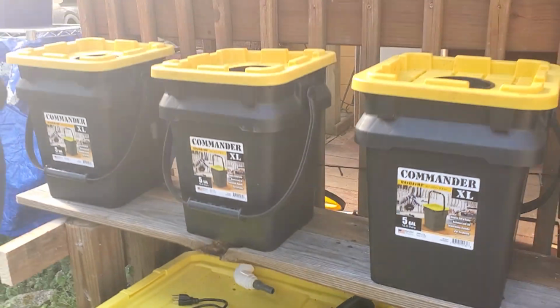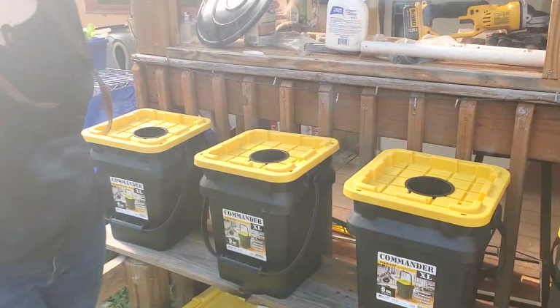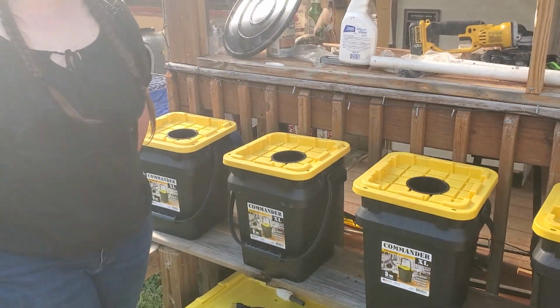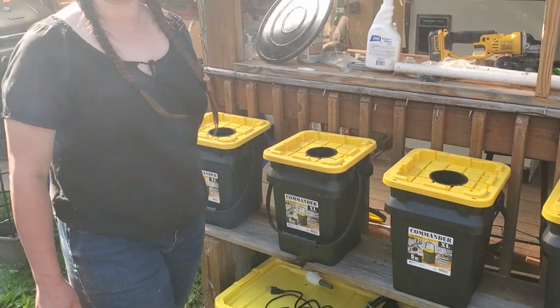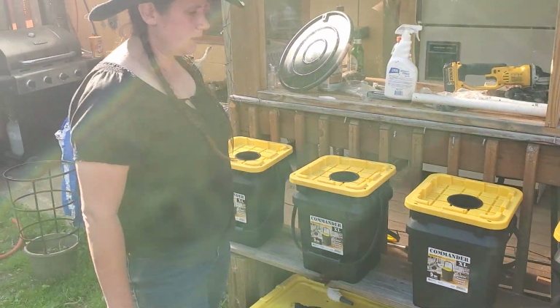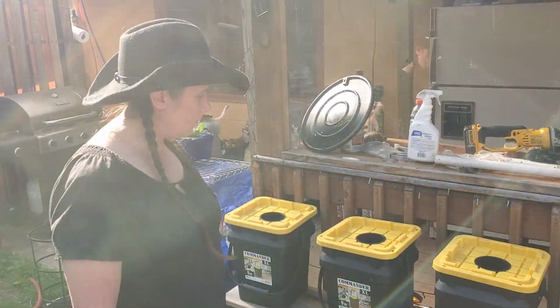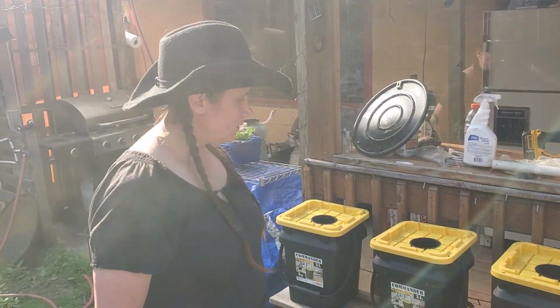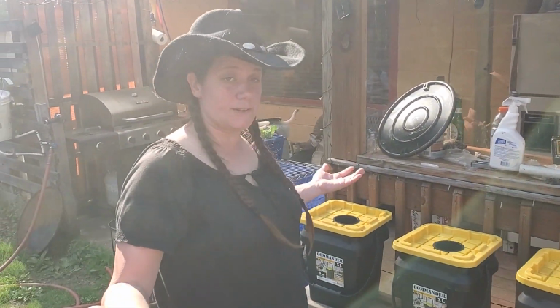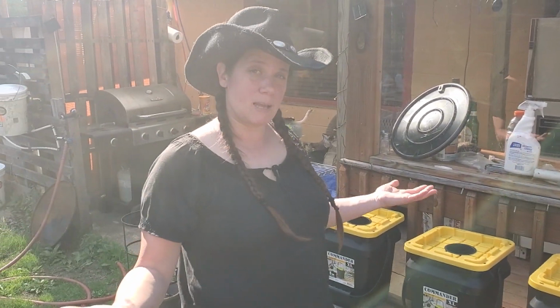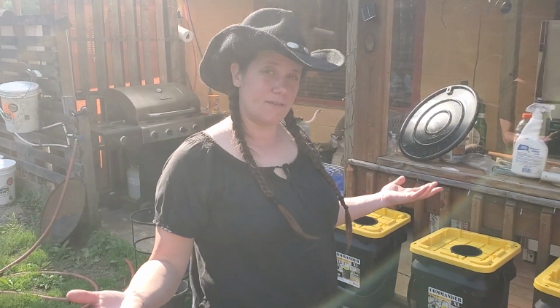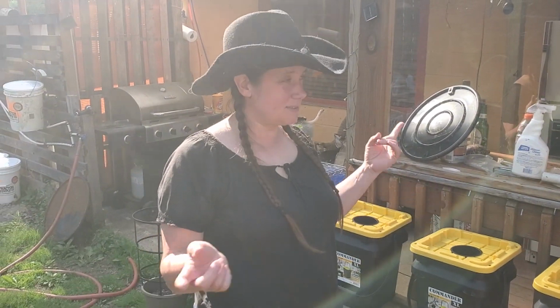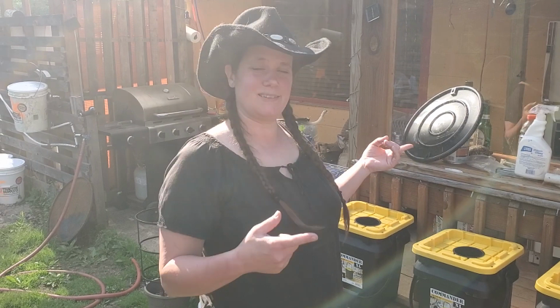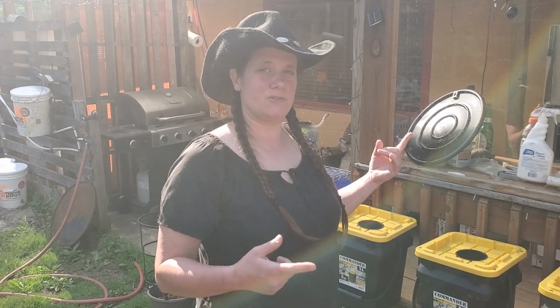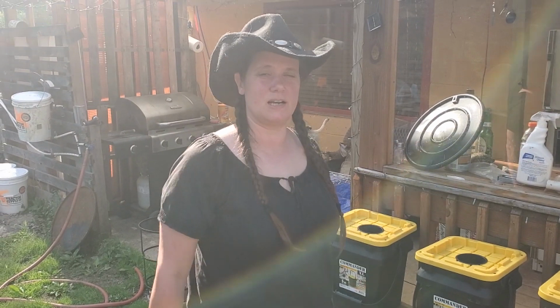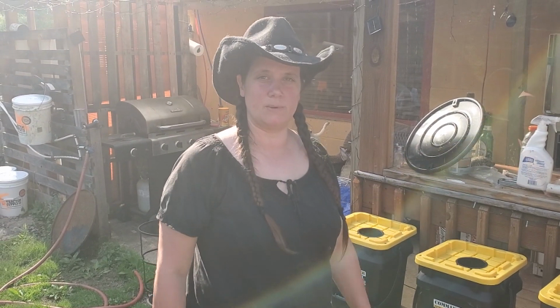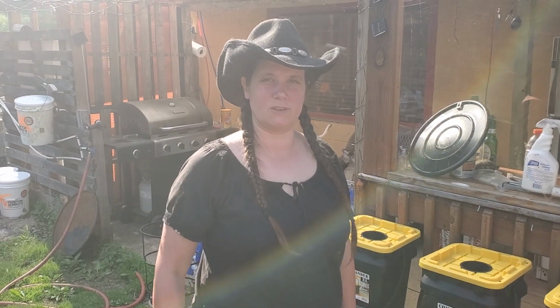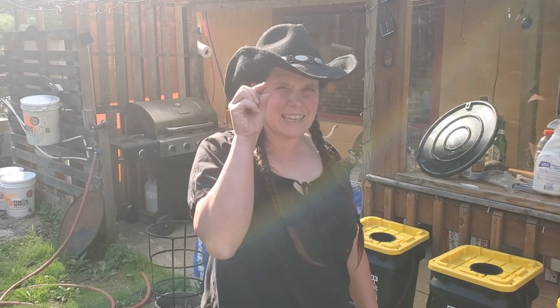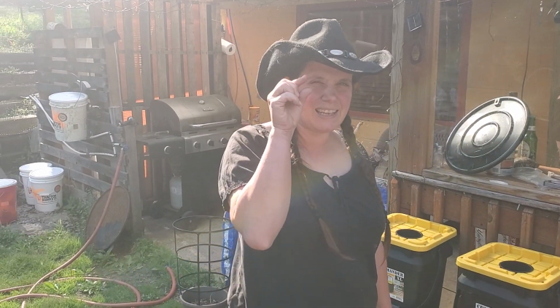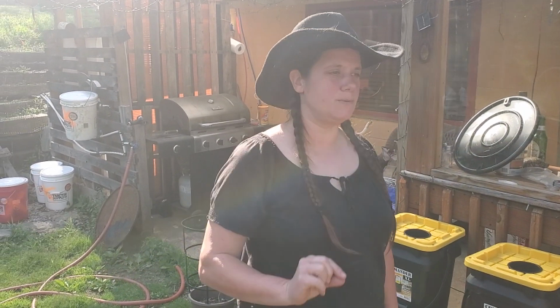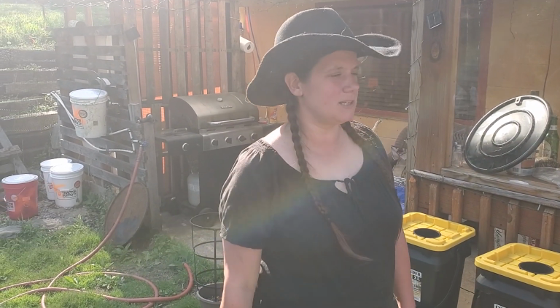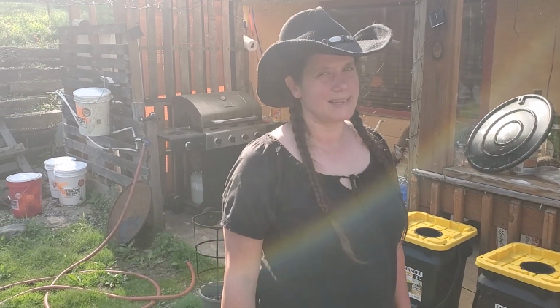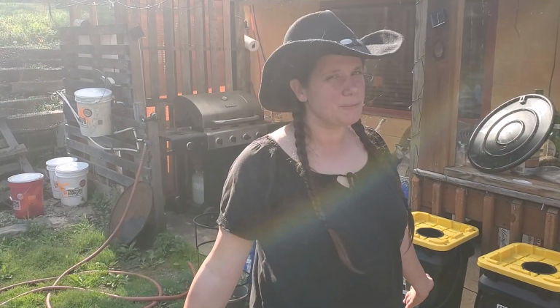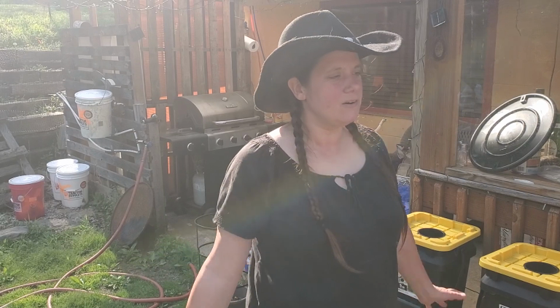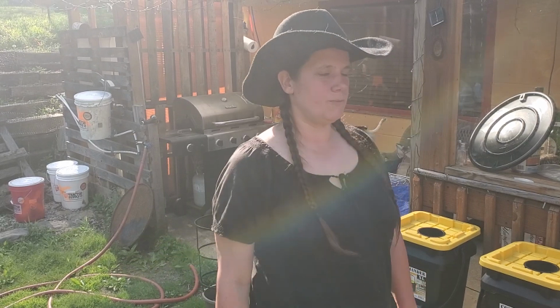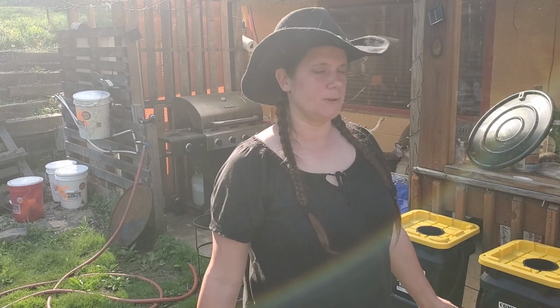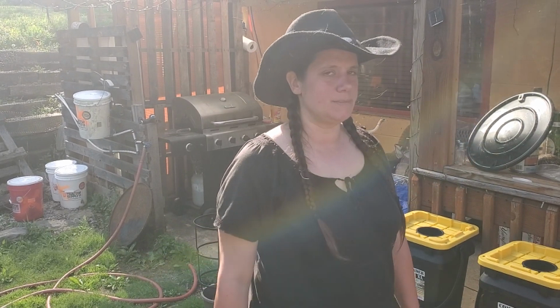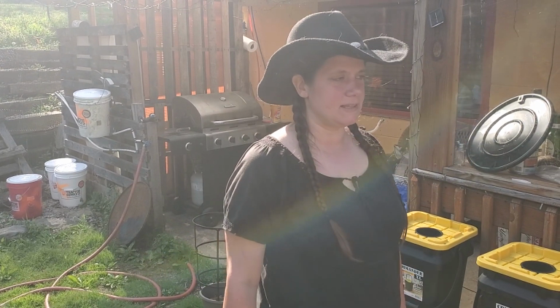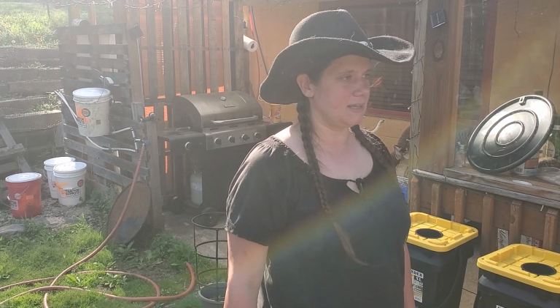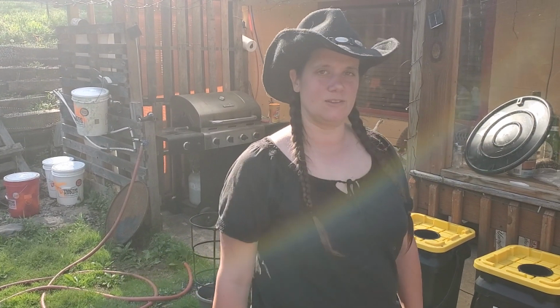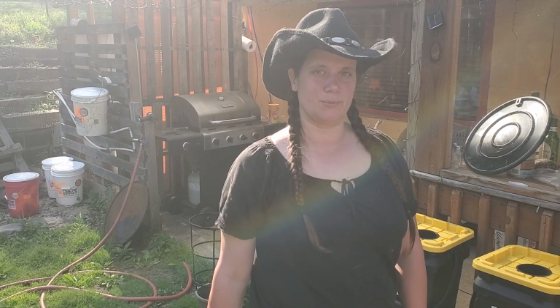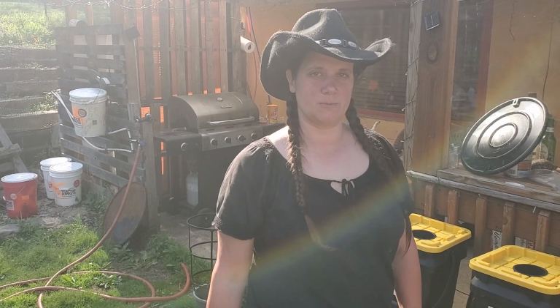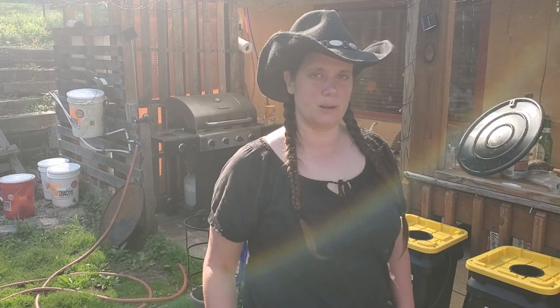We've done the first step now. I've got seedlings in the house ready to come out when it's just a little bit warmer — about a week from now. Hopefully this will all be done by then and you can see the progress, but we're doing our best to grow food.